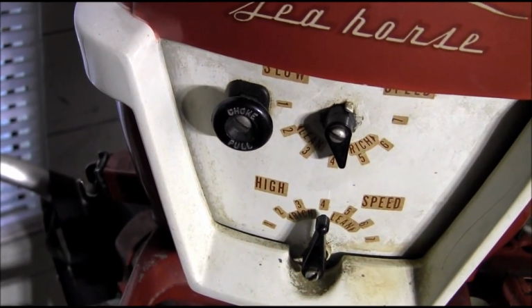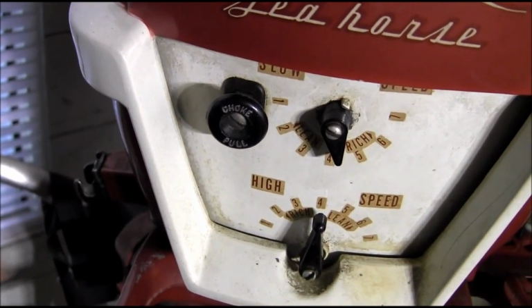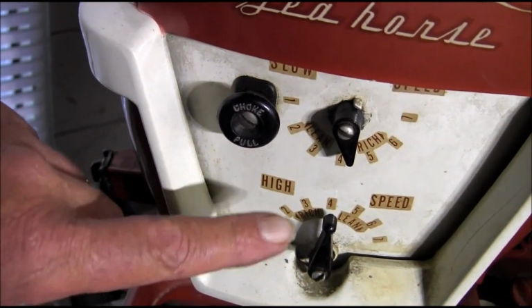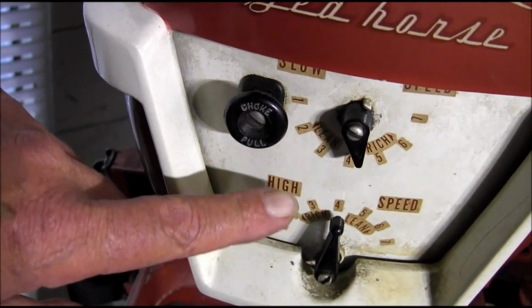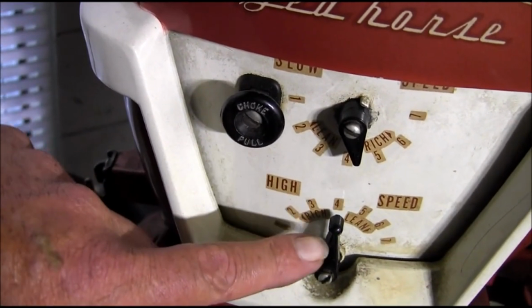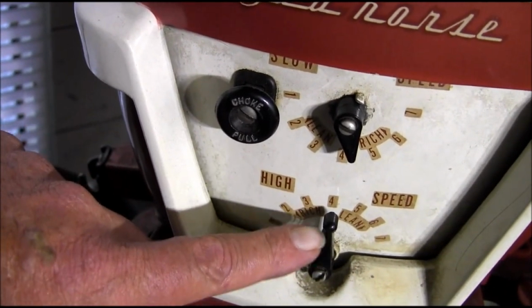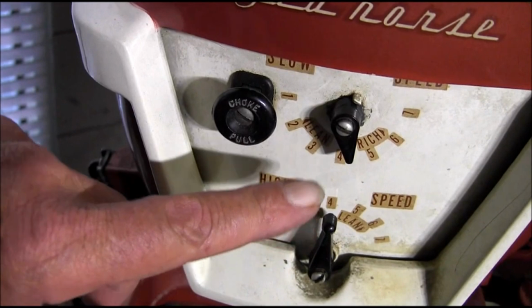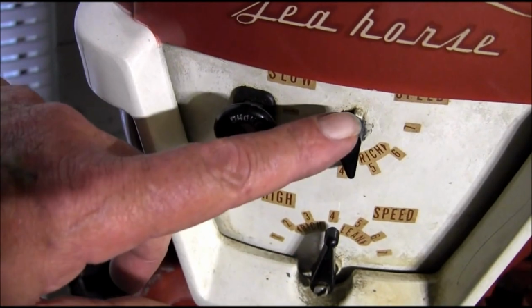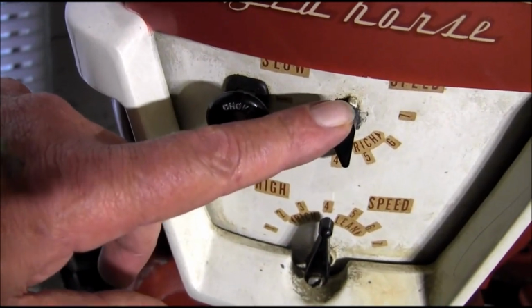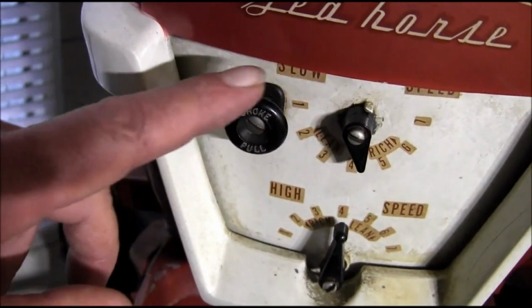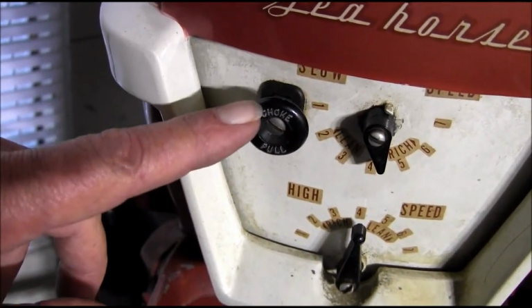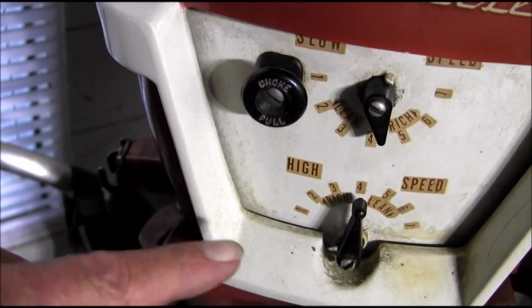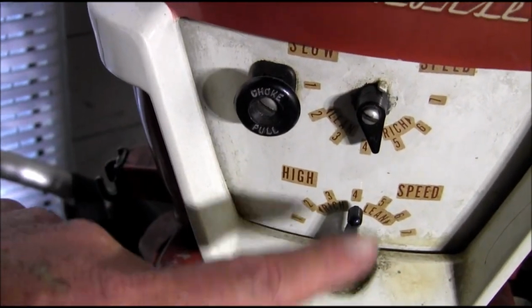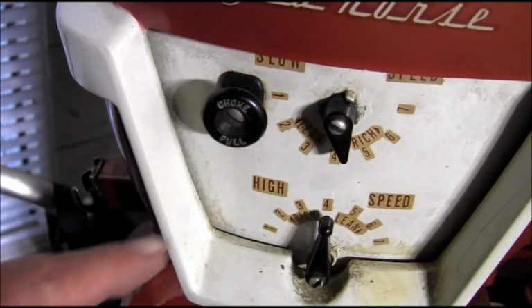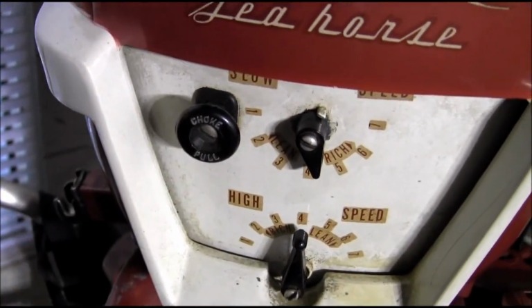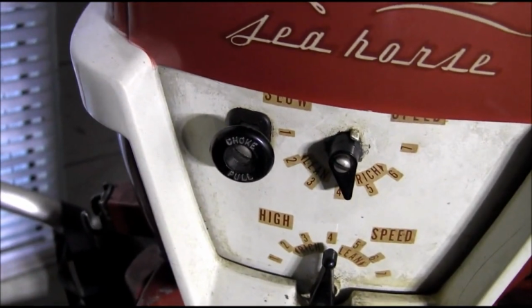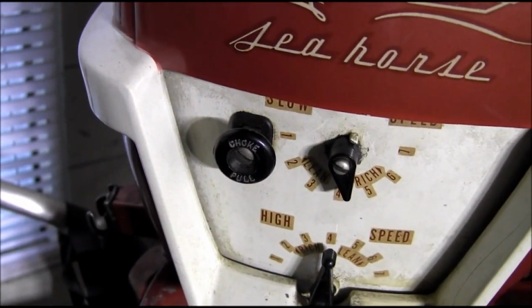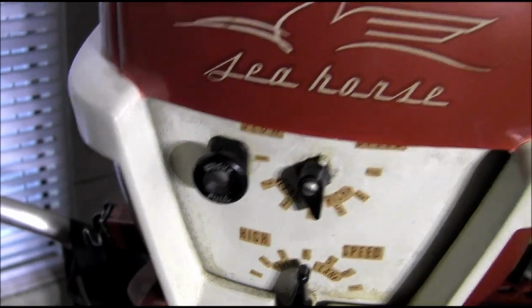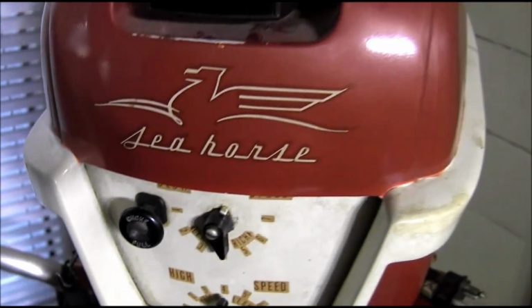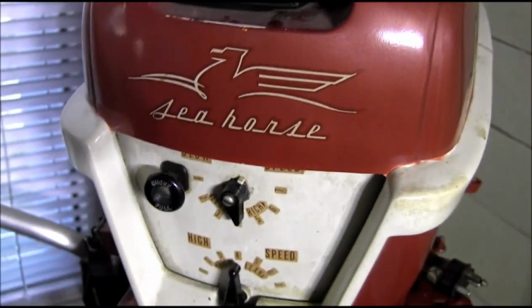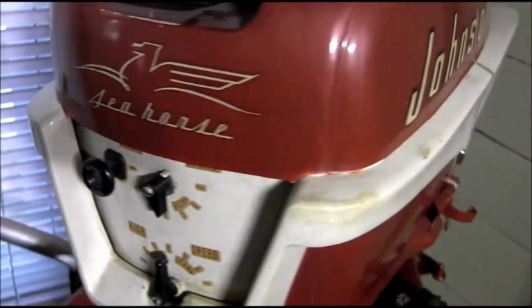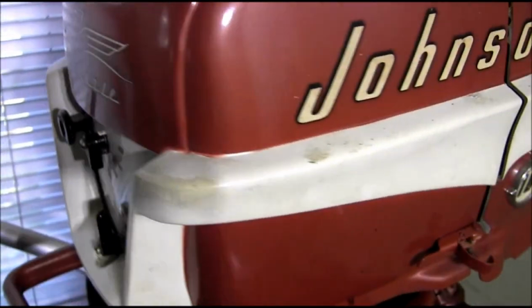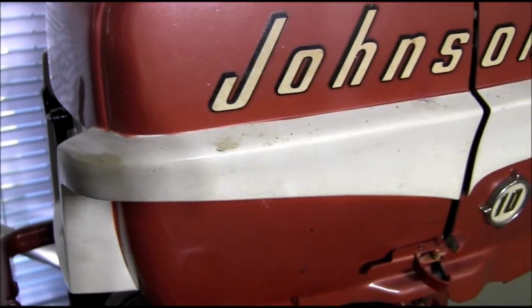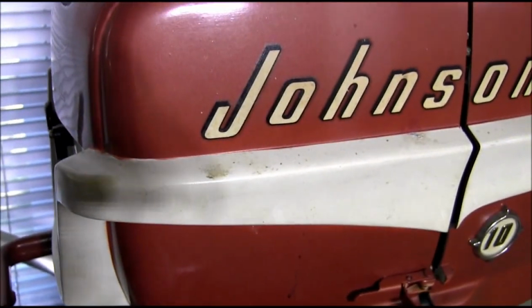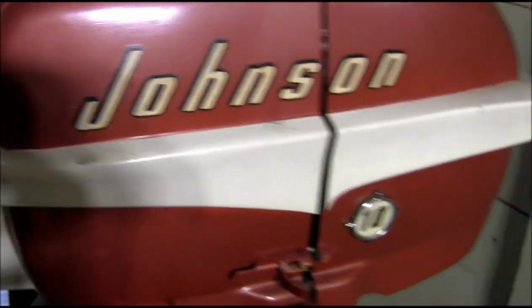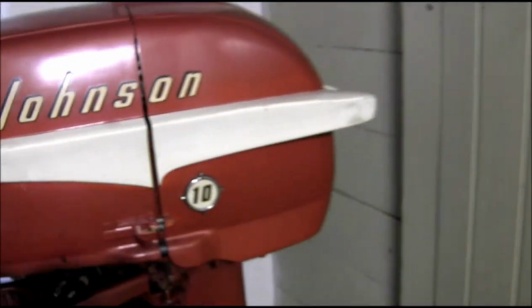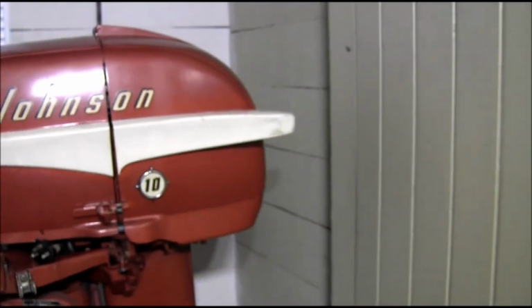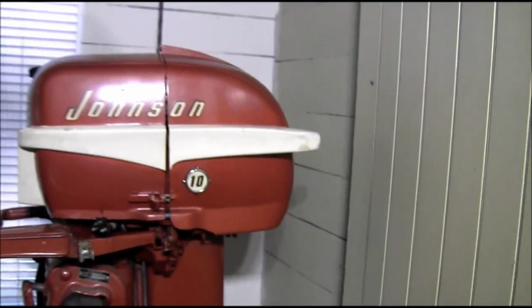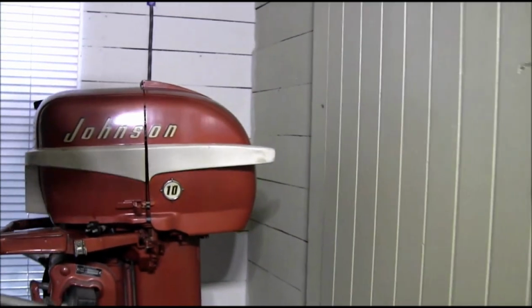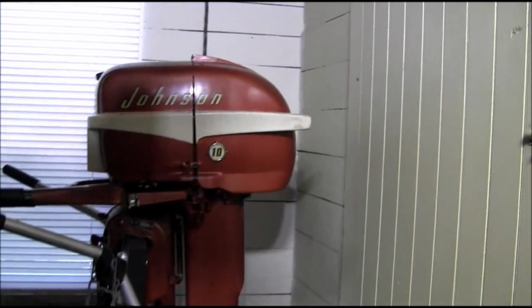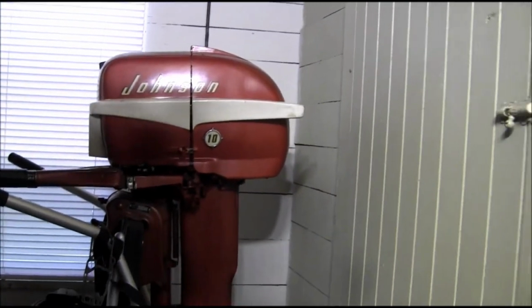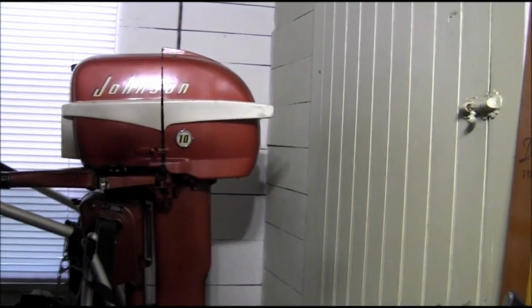The first question was related to the front mixture levers, and there you go — this is a '56 and they are black. High speed, low speed — okay, that's all factory 1956.